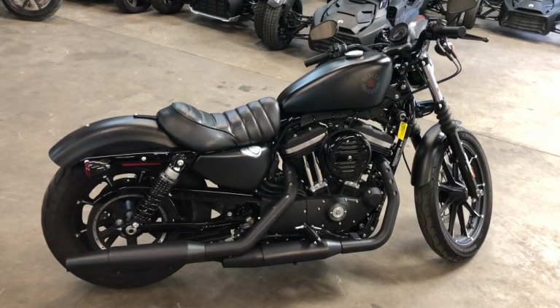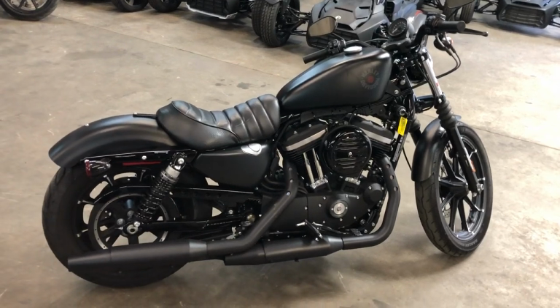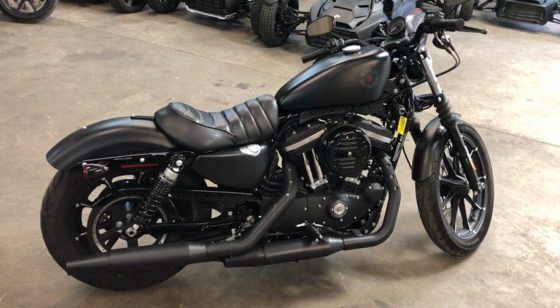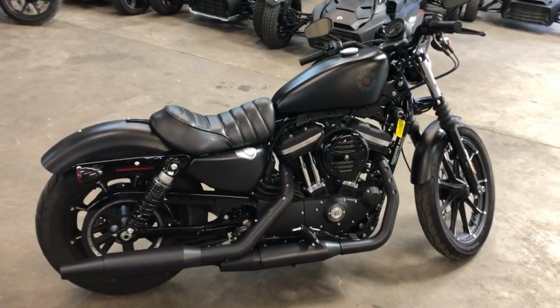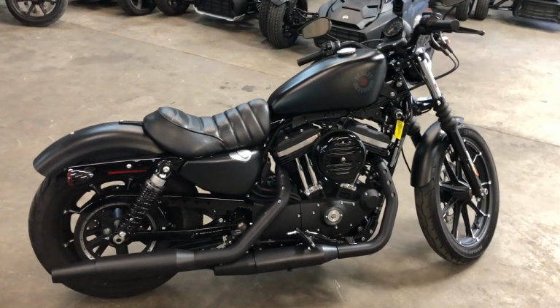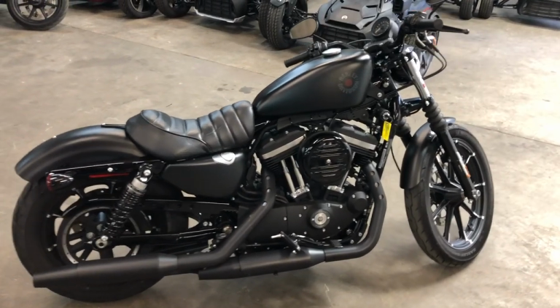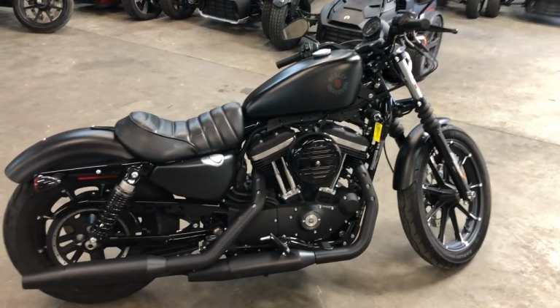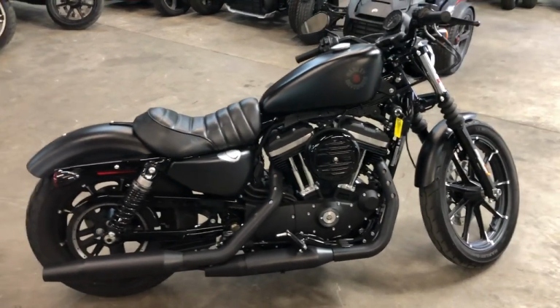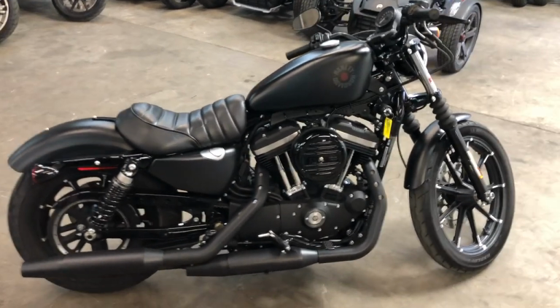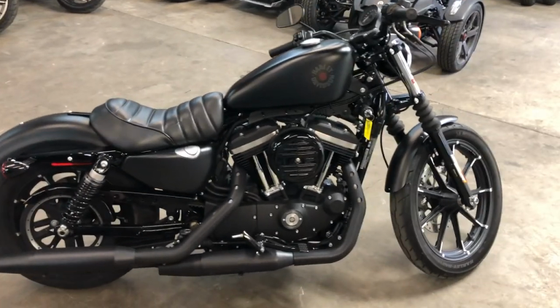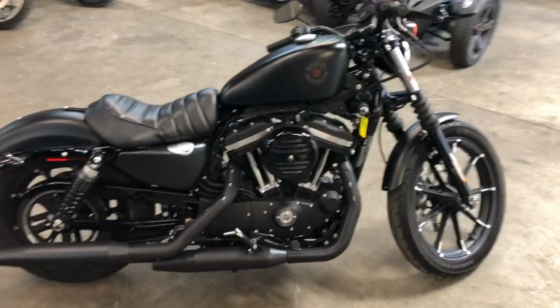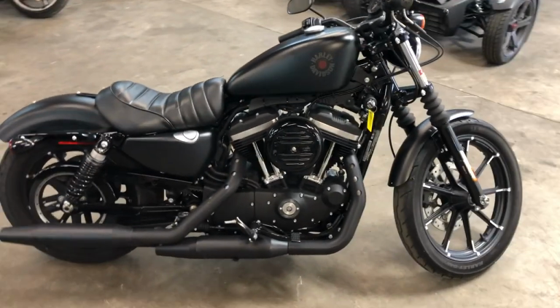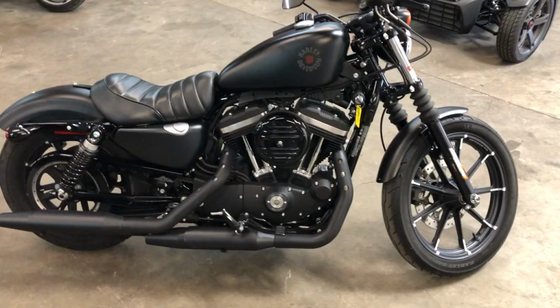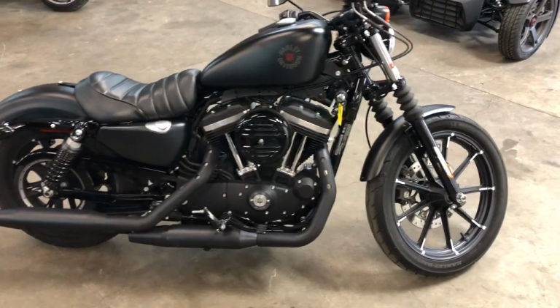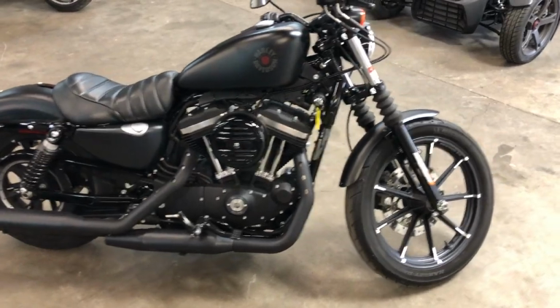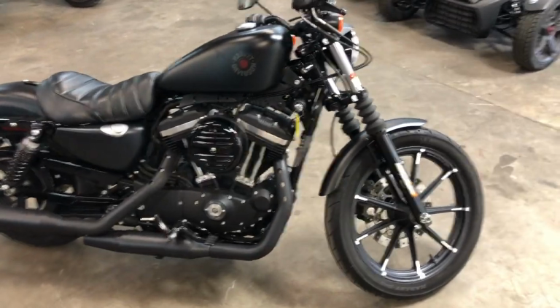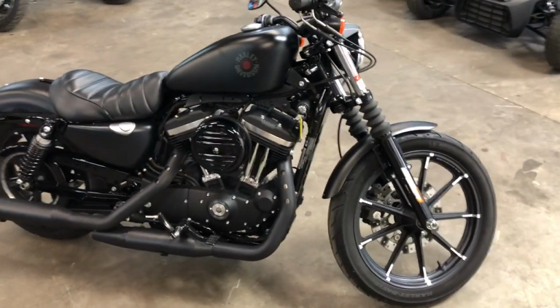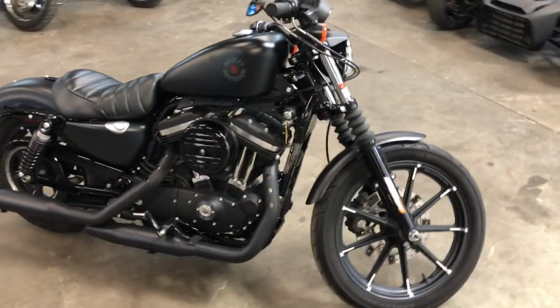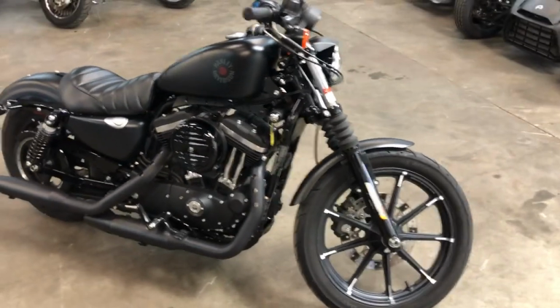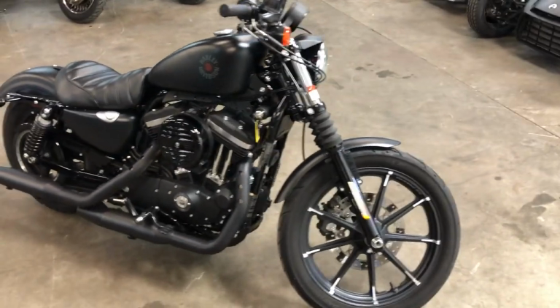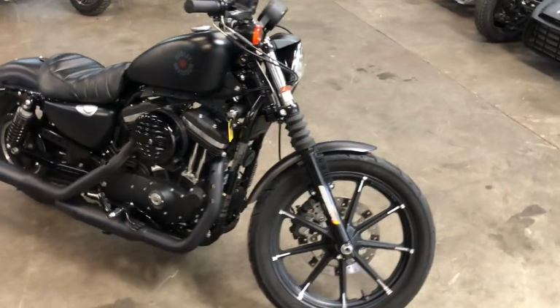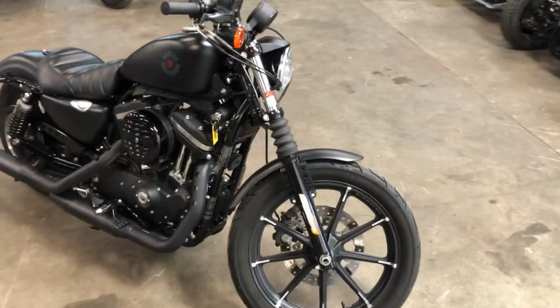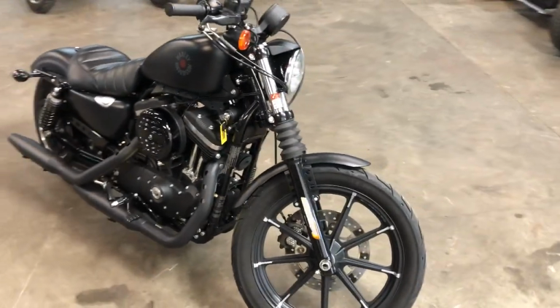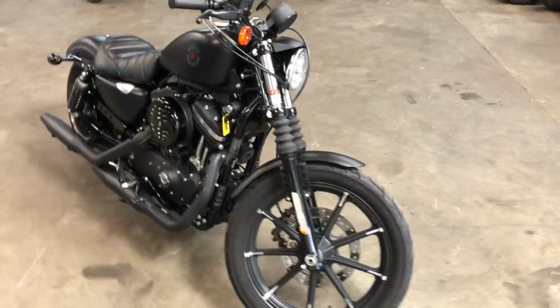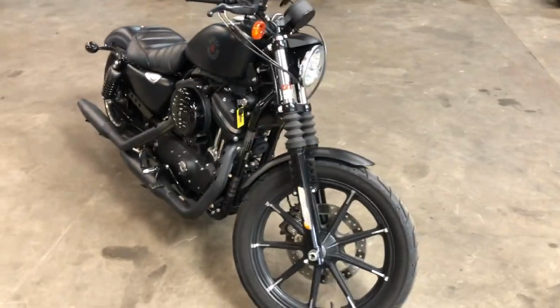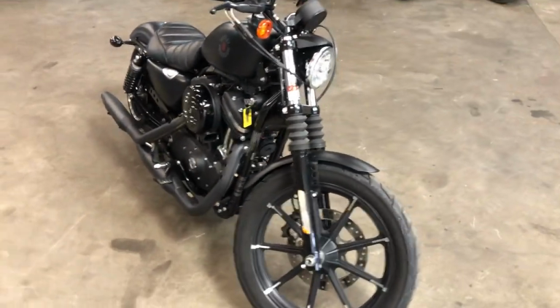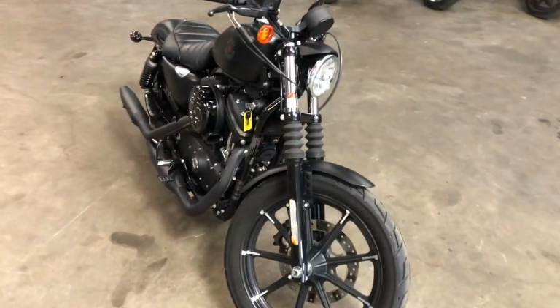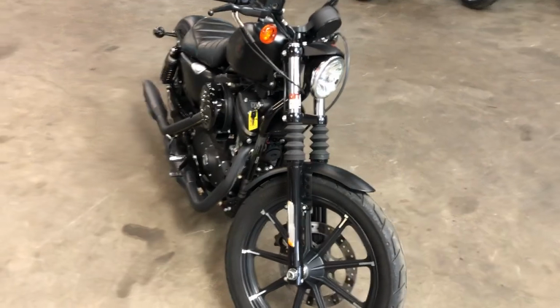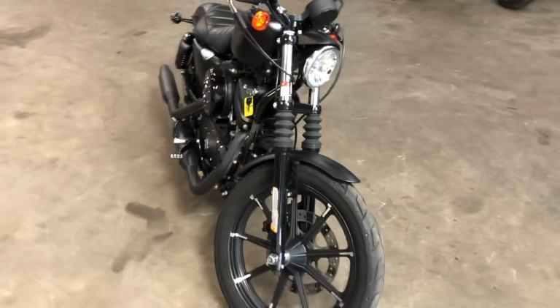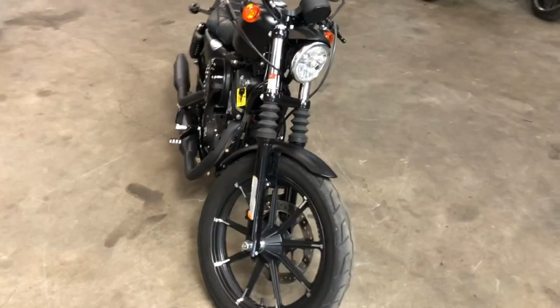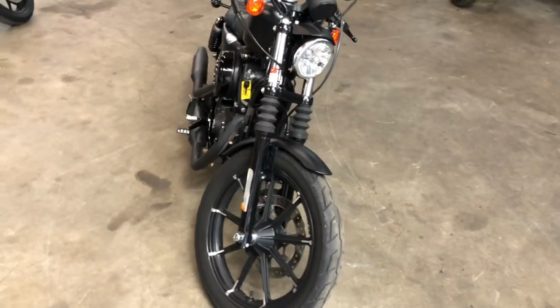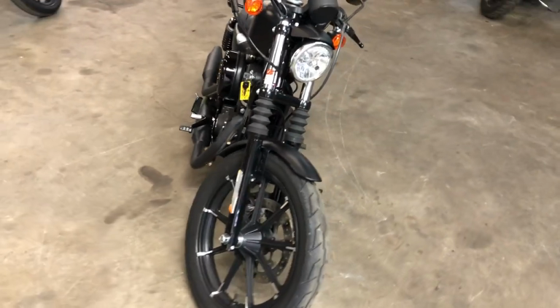Hey guys, ApprovalPowerSports.com here doing some videos on some more stuff. We're just getting them in — we are stacking them deep in here. This is a 2021 Harley Sportster for sale. It's an 883 with only 3,034 miles.